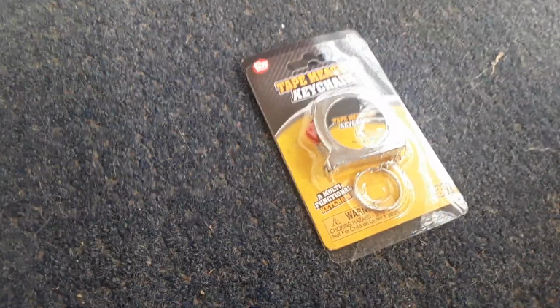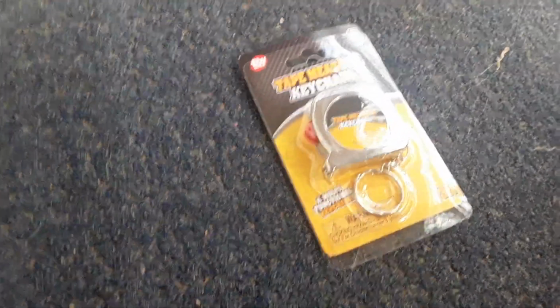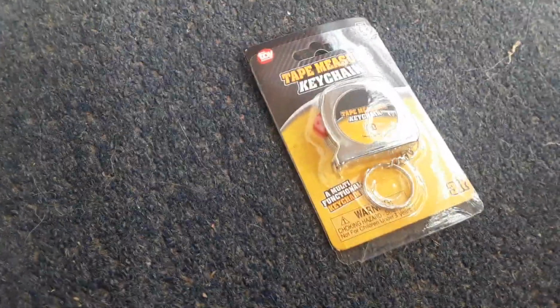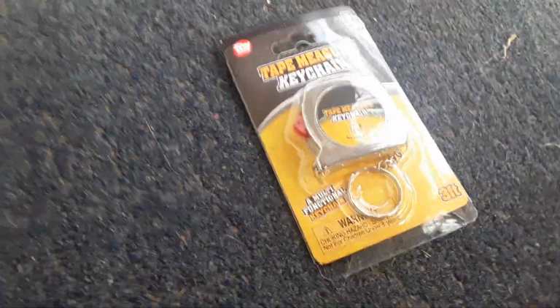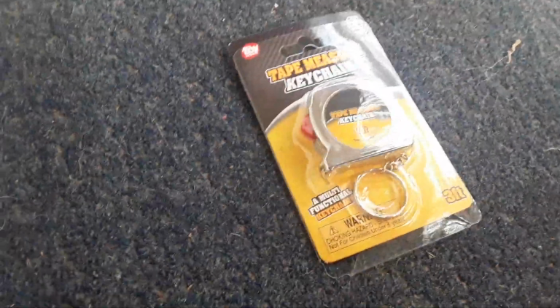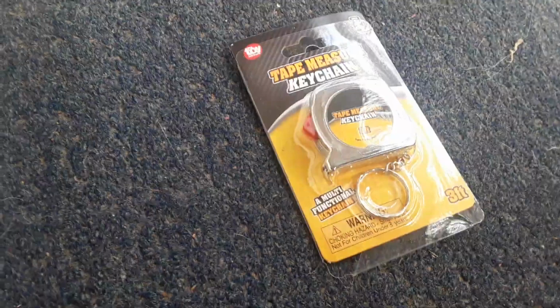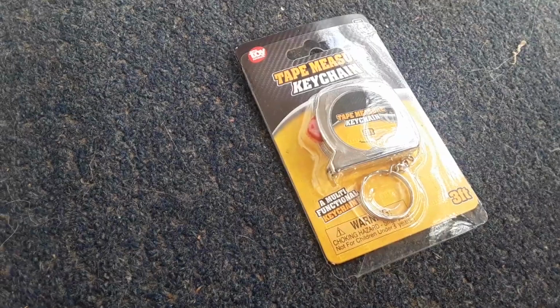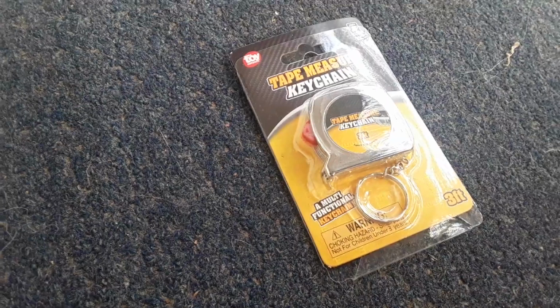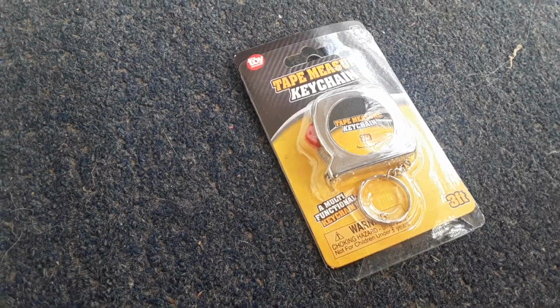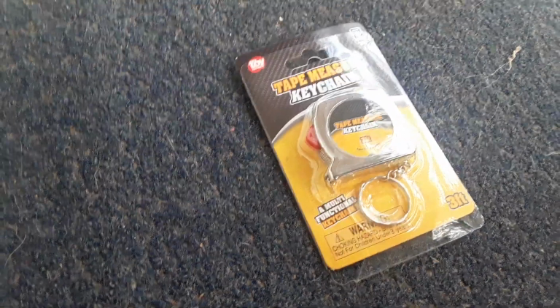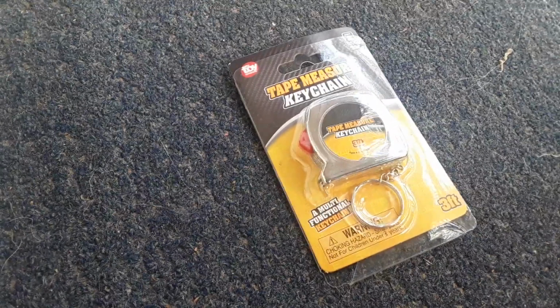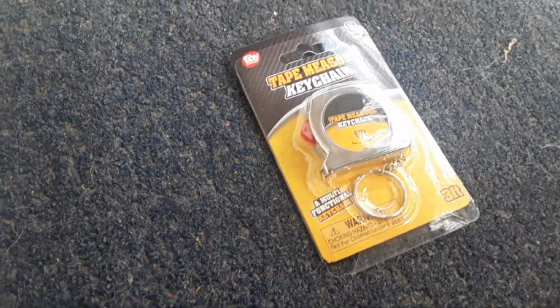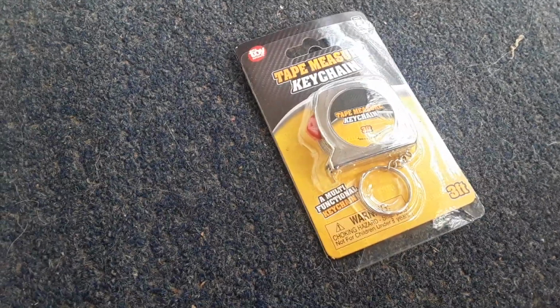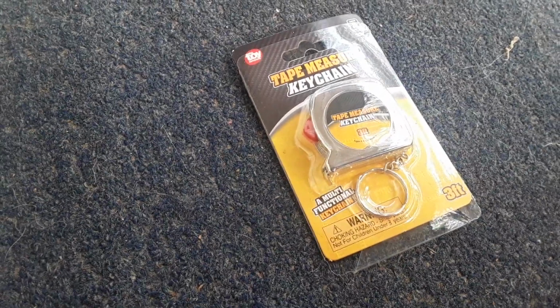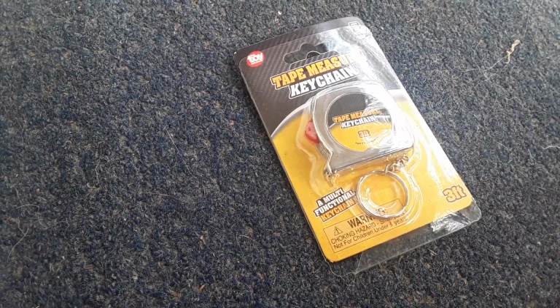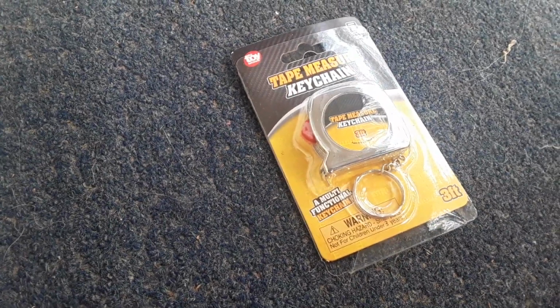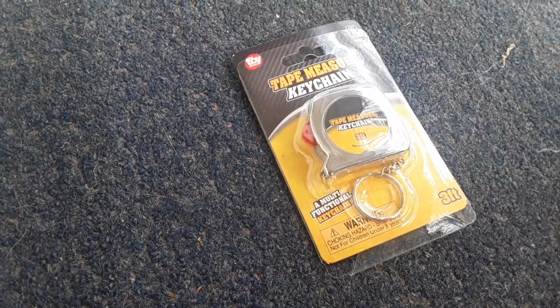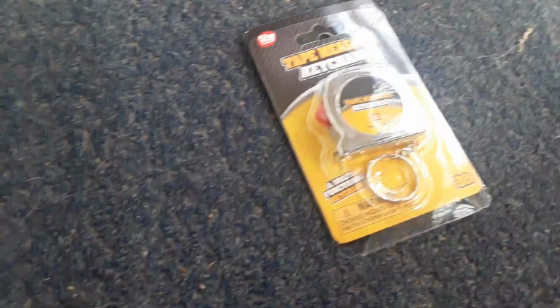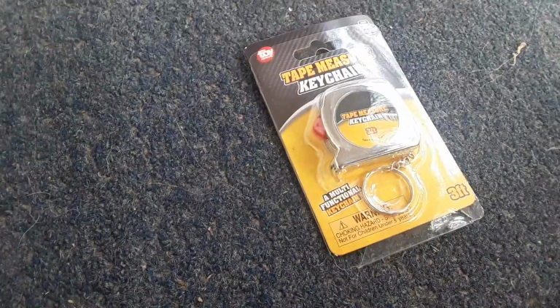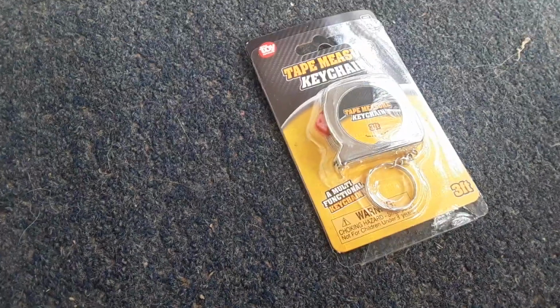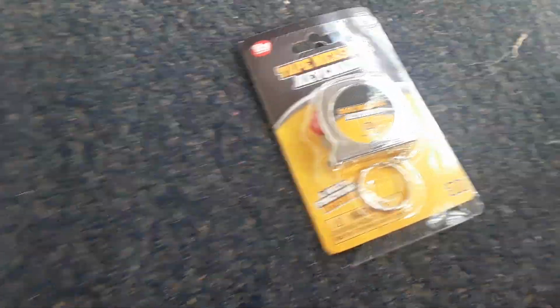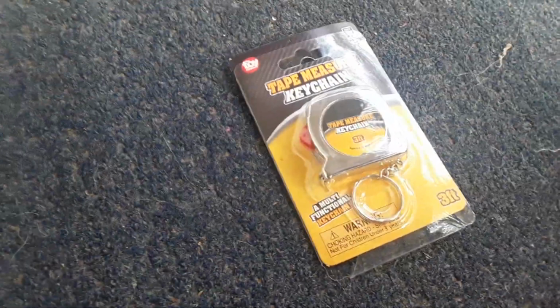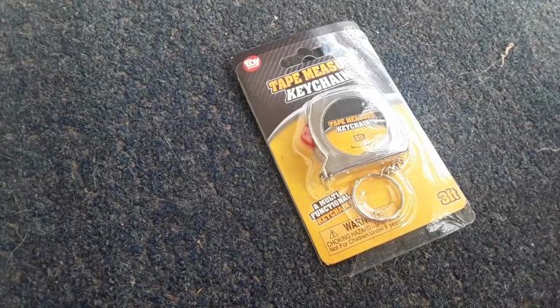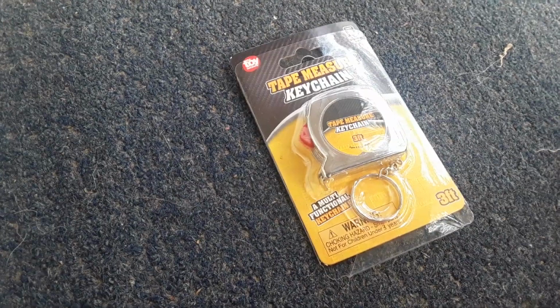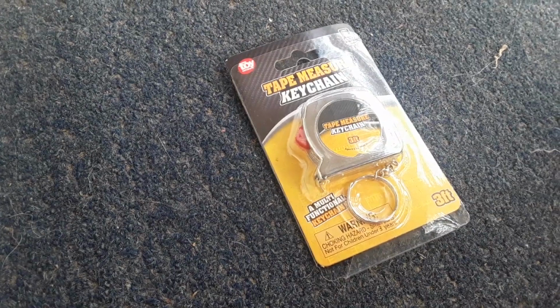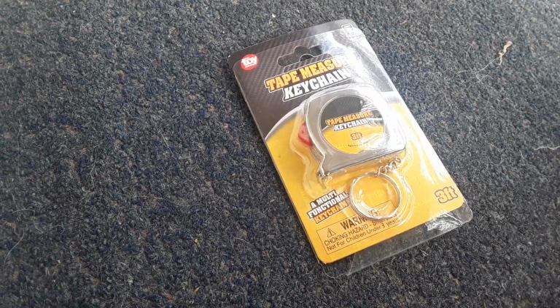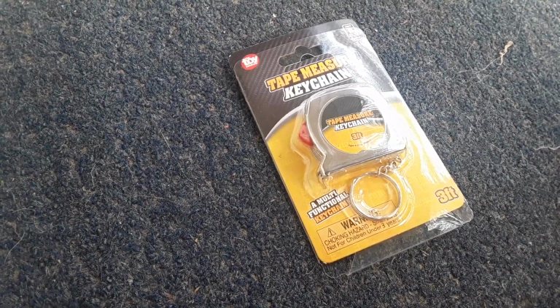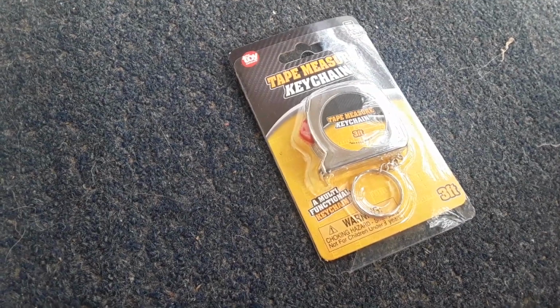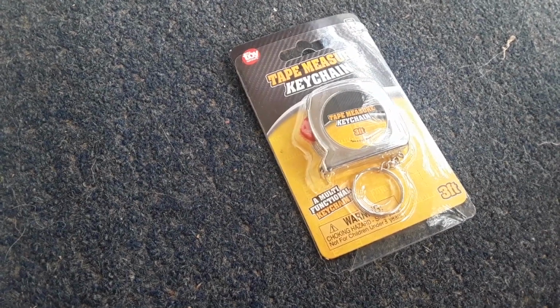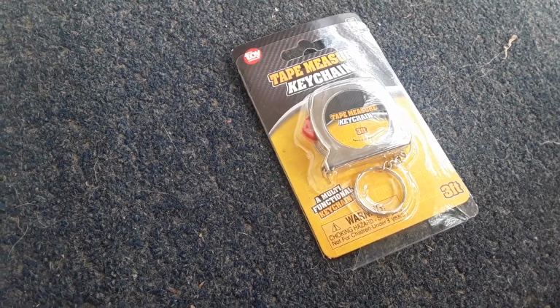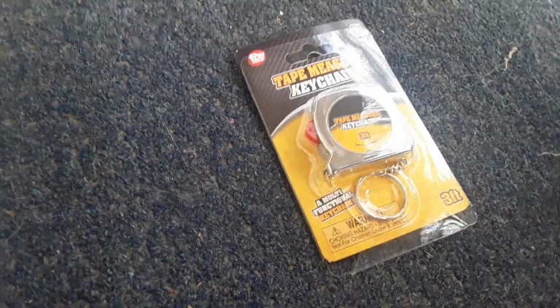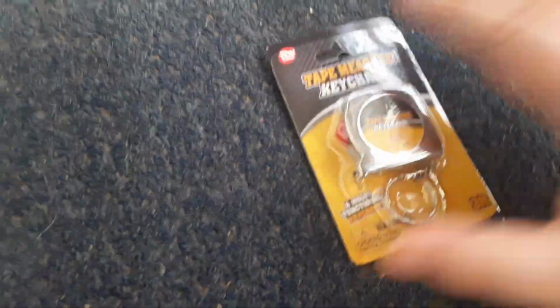So I got a tape measure as a prize at the bowling alley today, so yeah, let's get it unboxed.